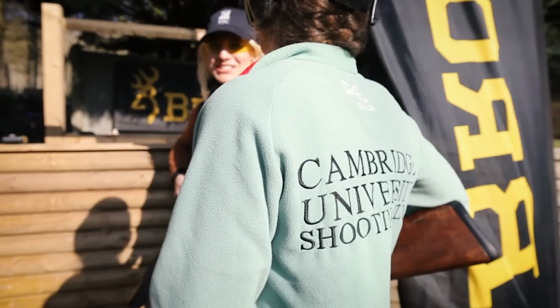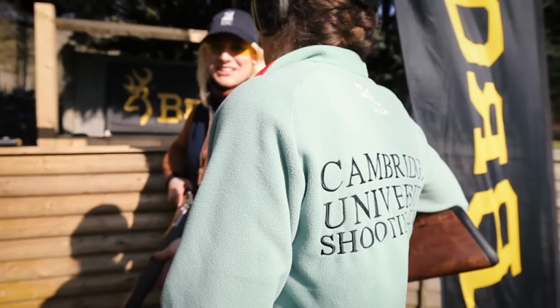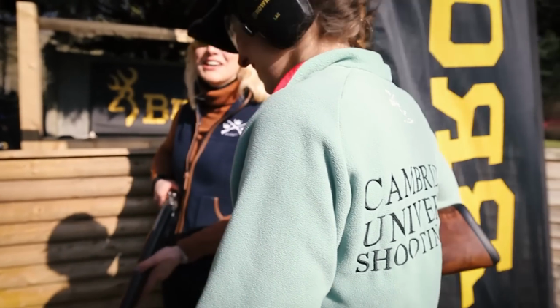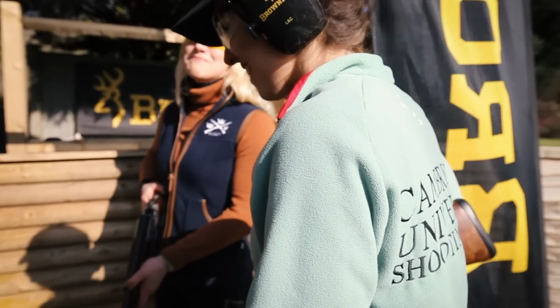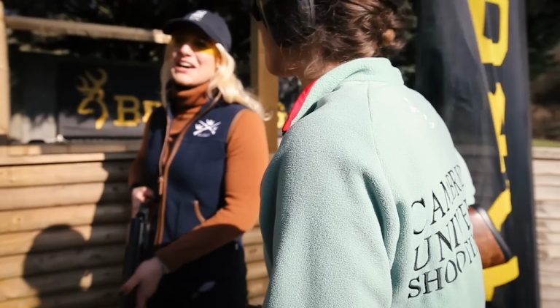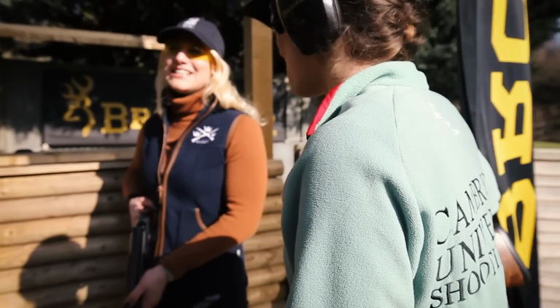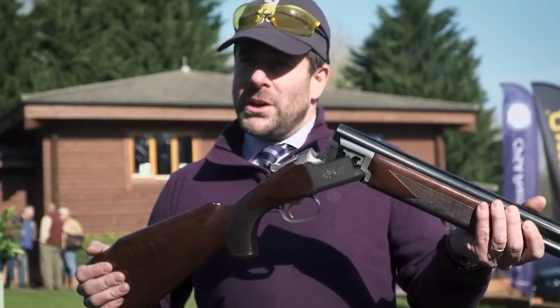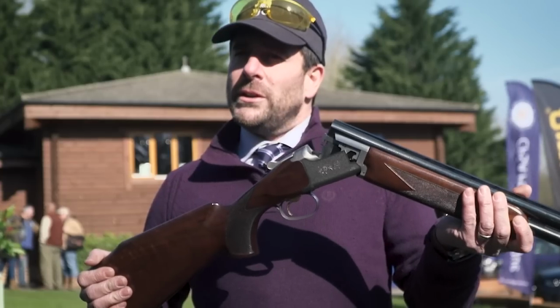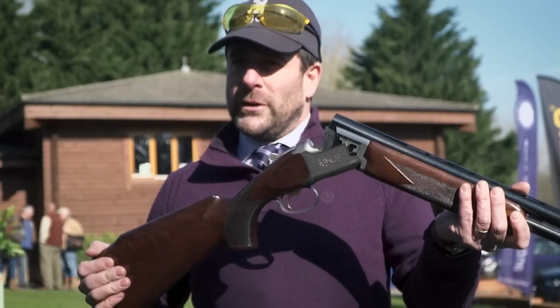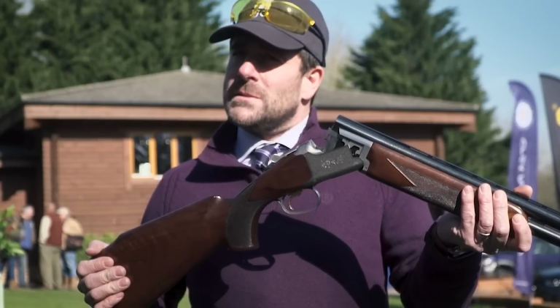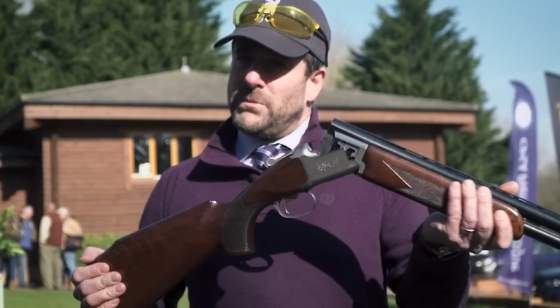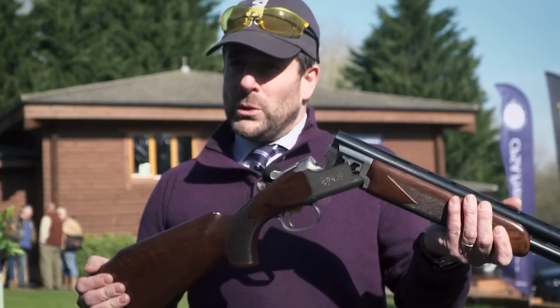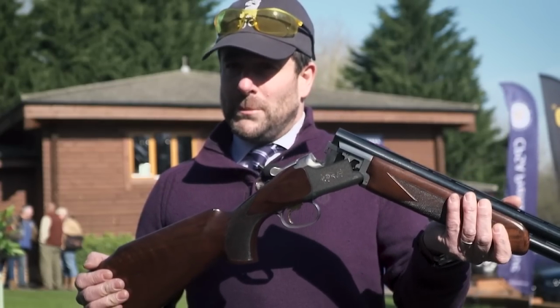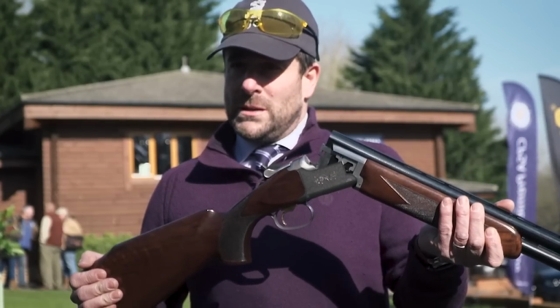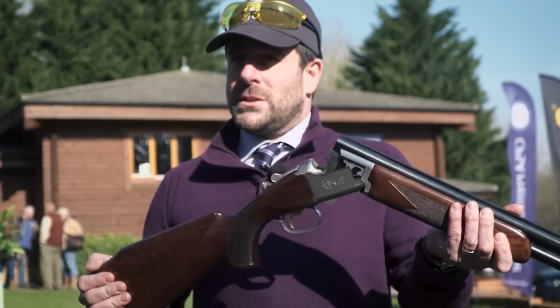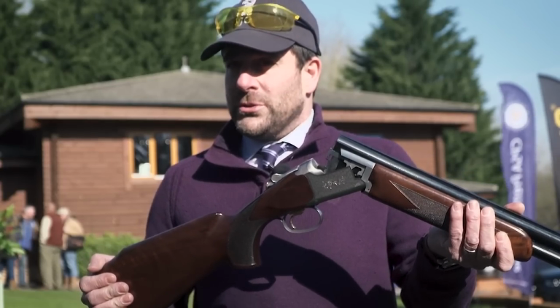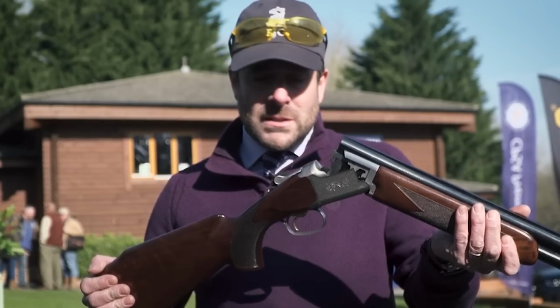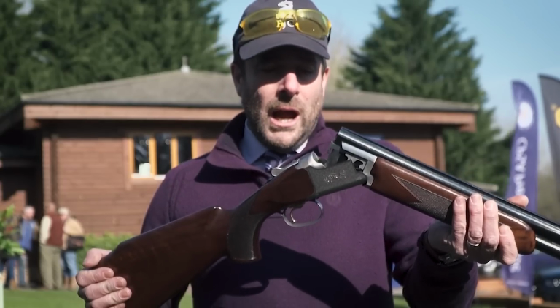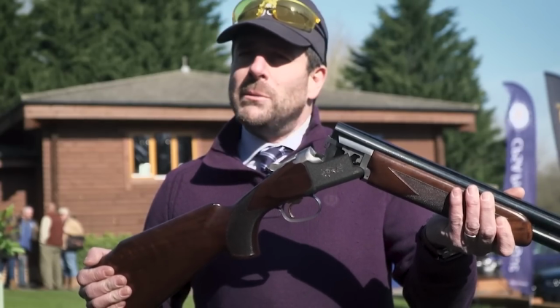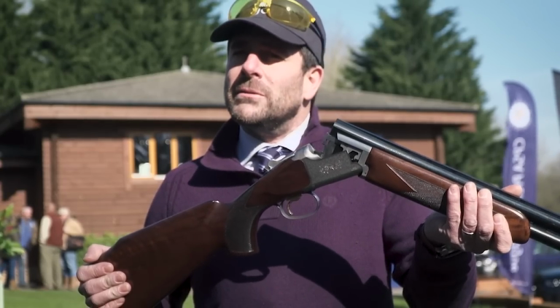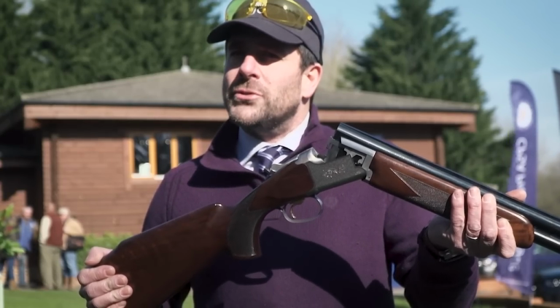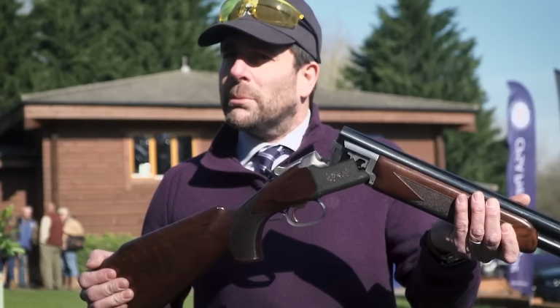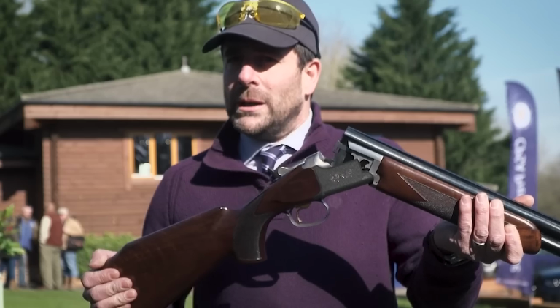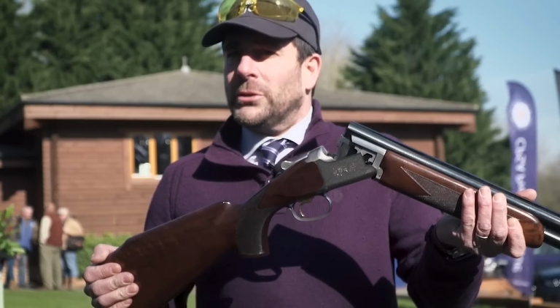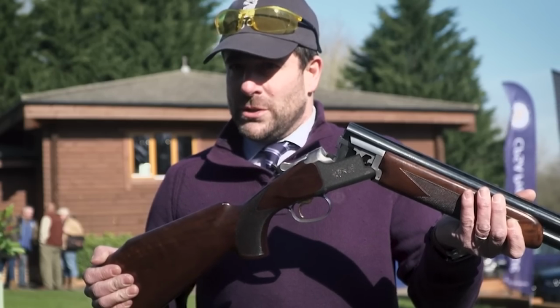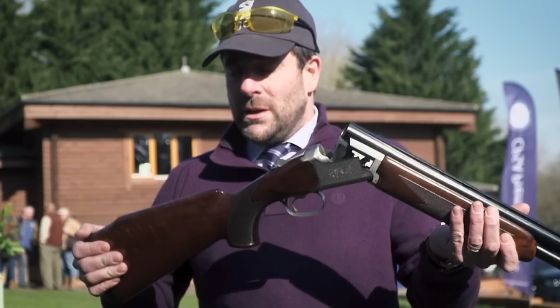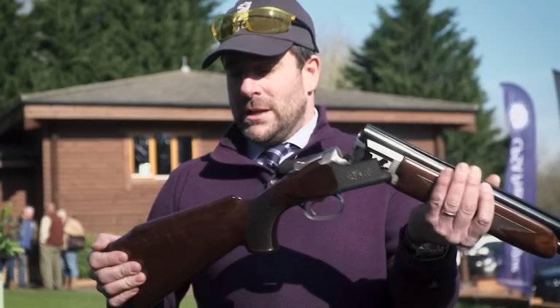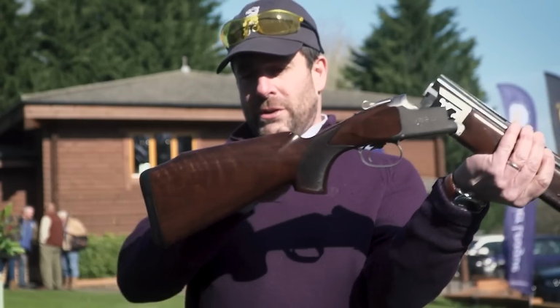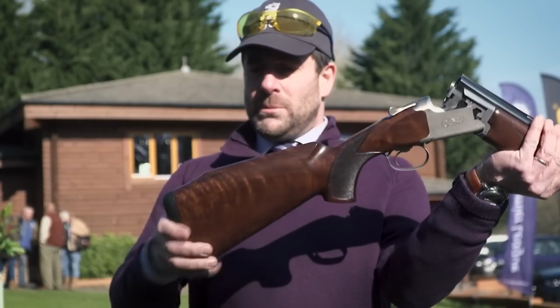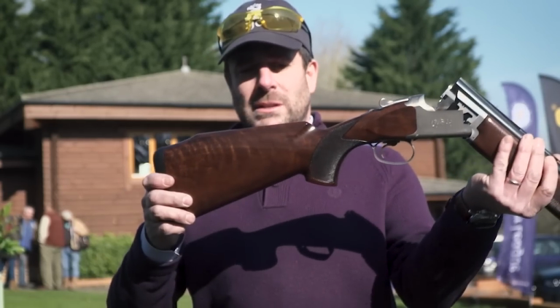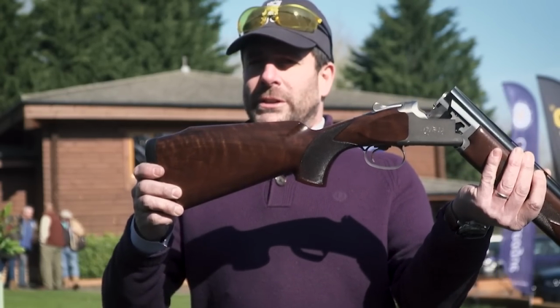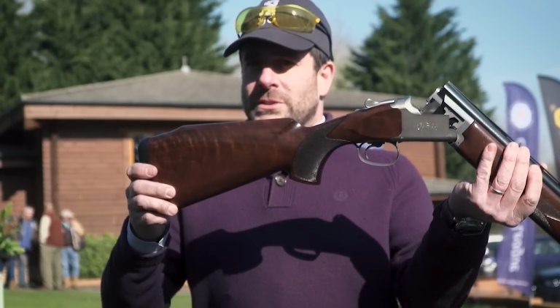It's designed to be a lightweight gun, but also designed not necessarily just for ladies — for smaller gentlemen as well as colts and juniors, anyone that doesn't fit the traditional Browning stock dimensions. So it's higher in the comb, as you can see with the Monte Carlo stock.